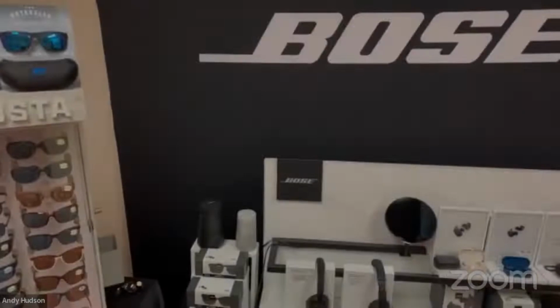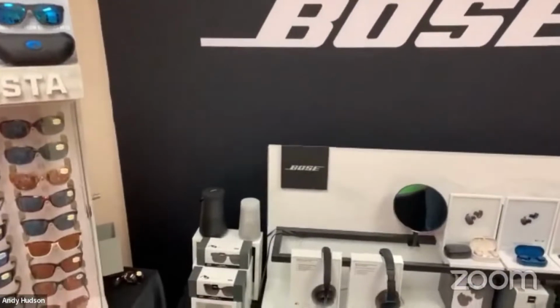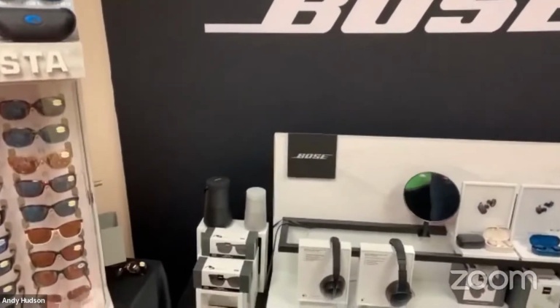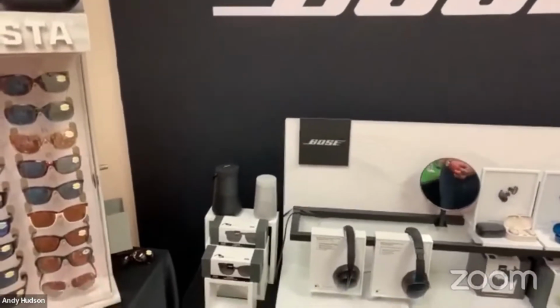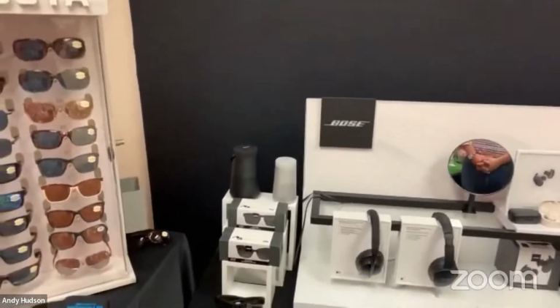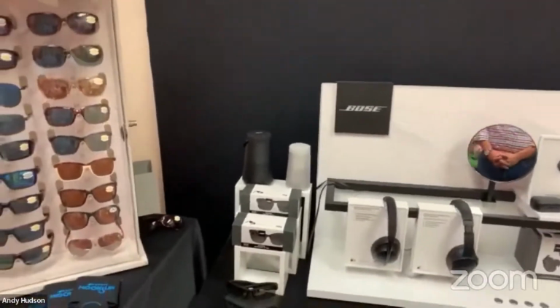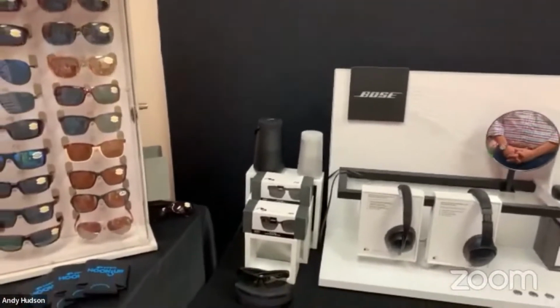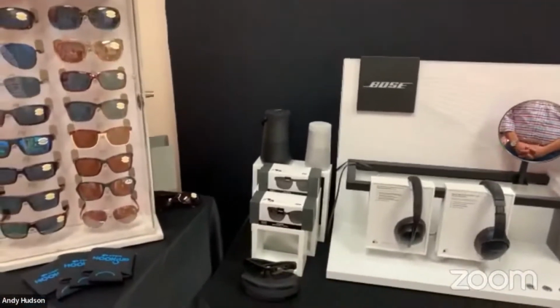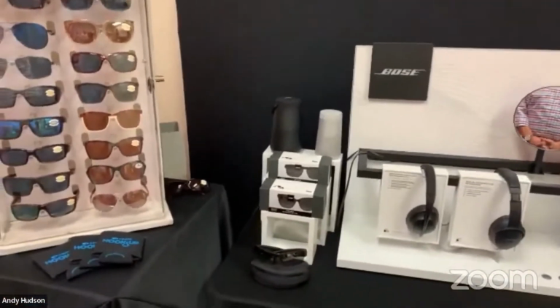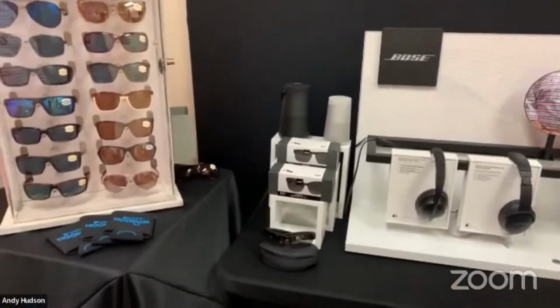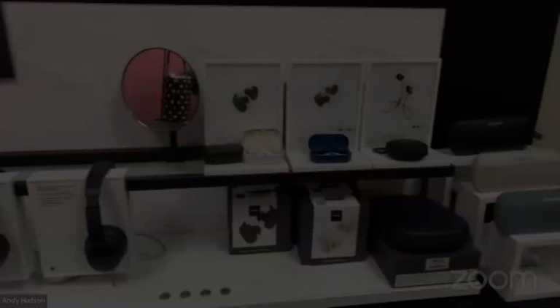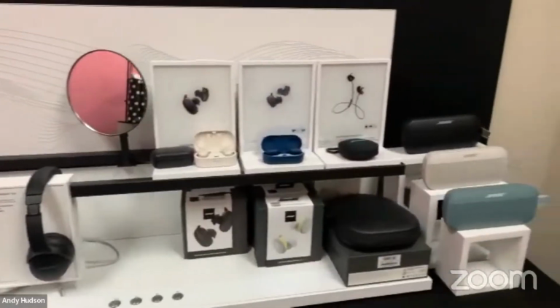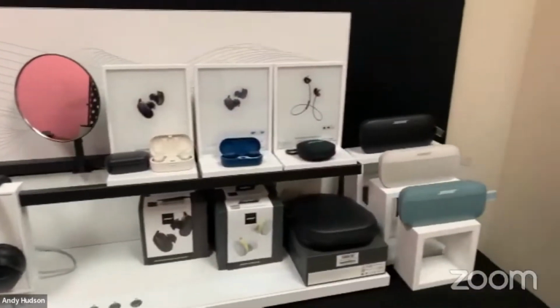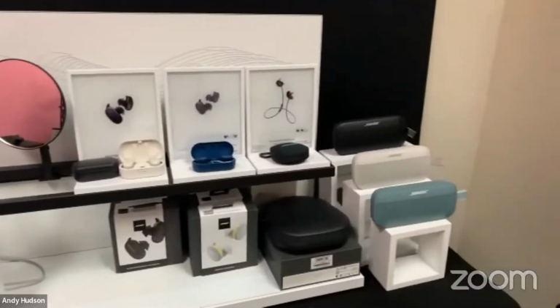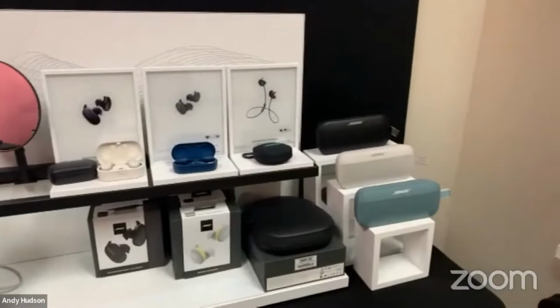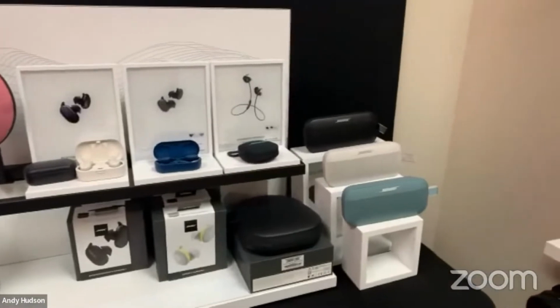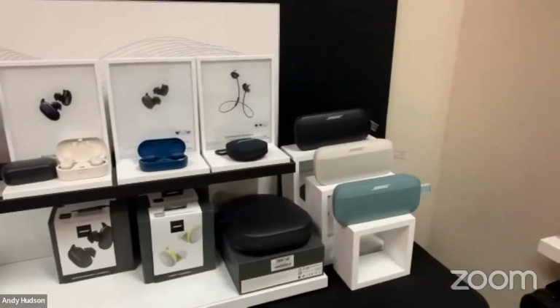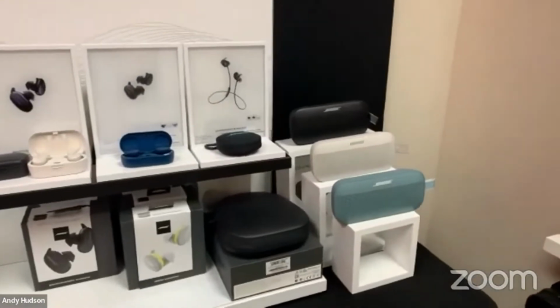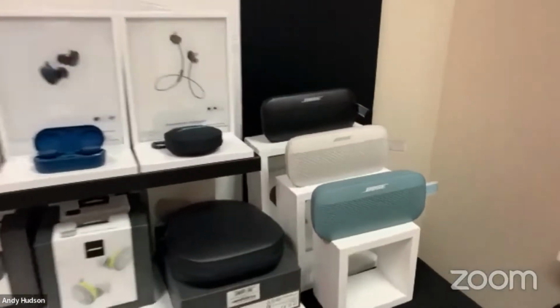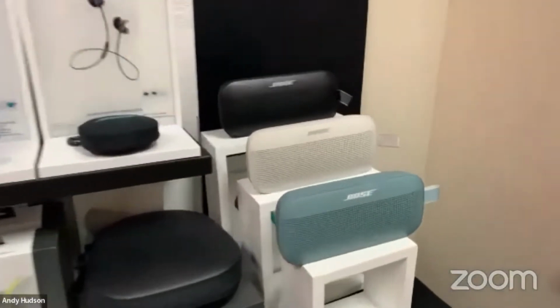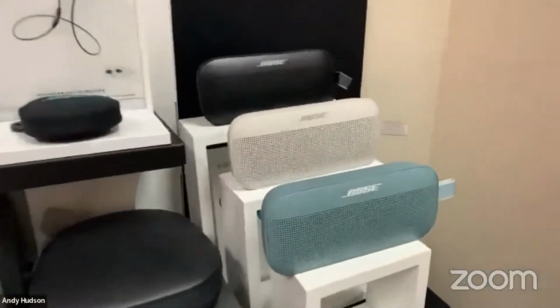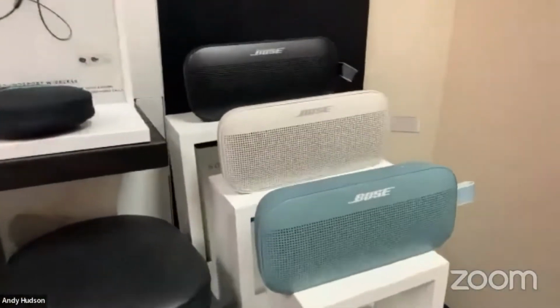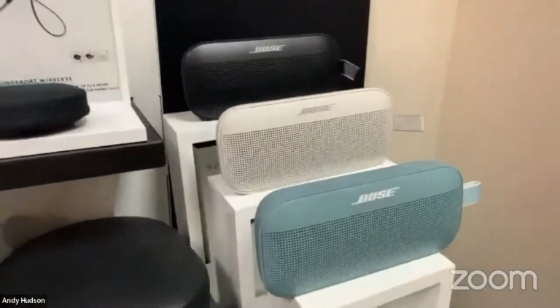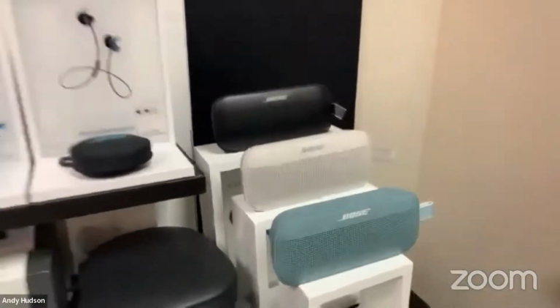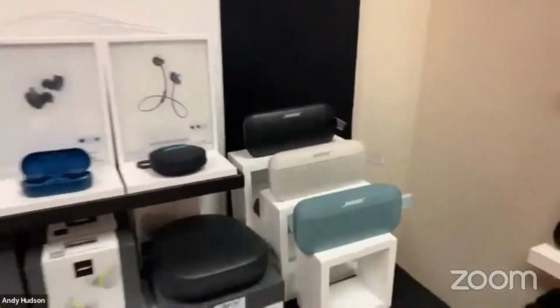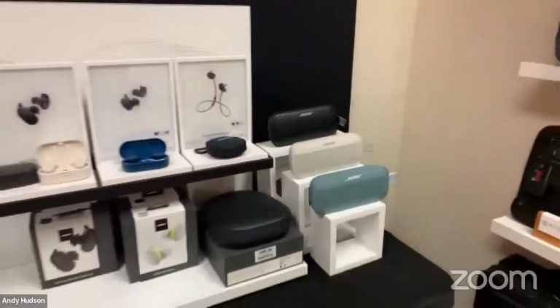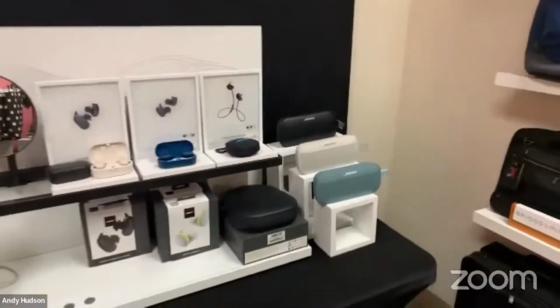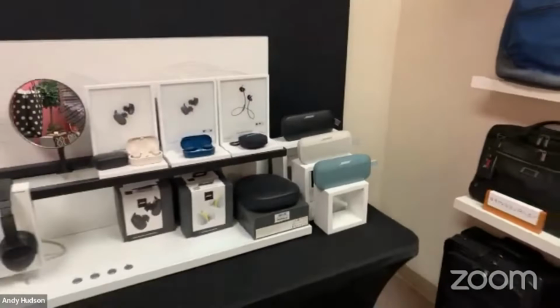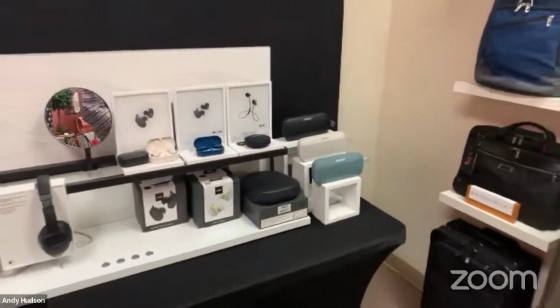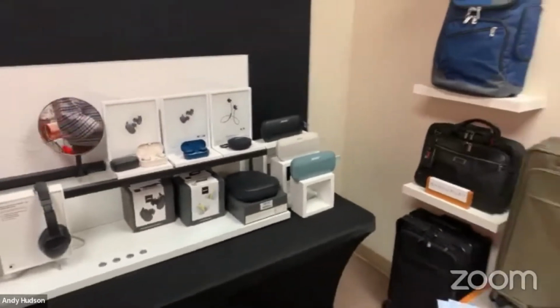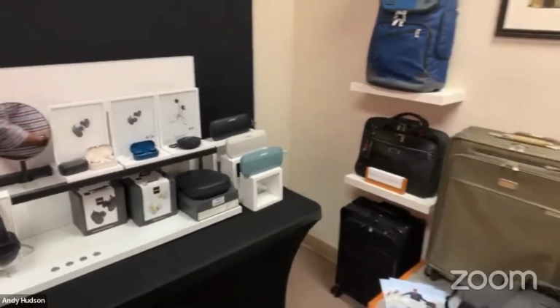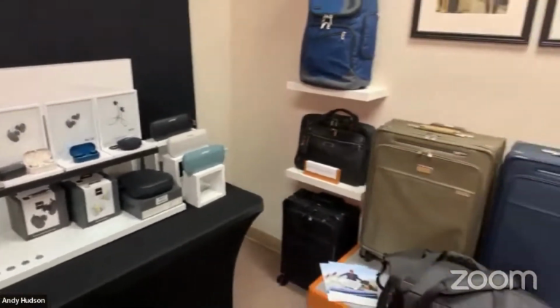Bose is an exceptionally well-made product and a popular brand for us — of course headphones, speakers, and specialized products like Sleepbuds. Amazing brand and array of products.